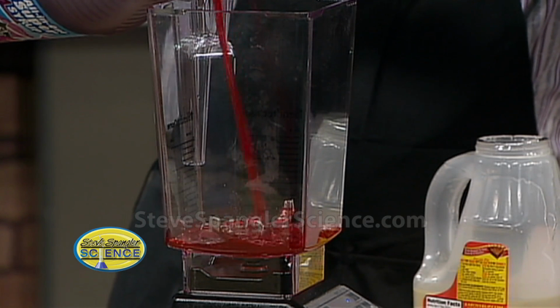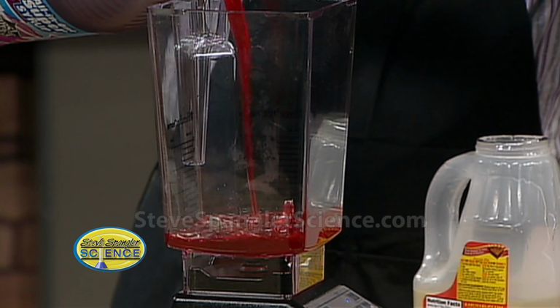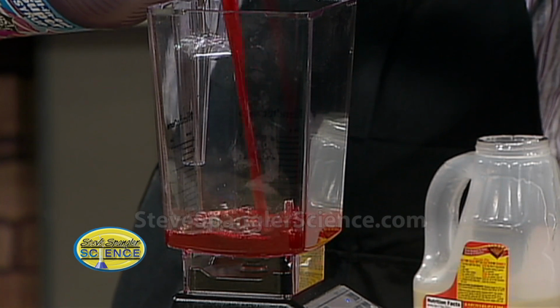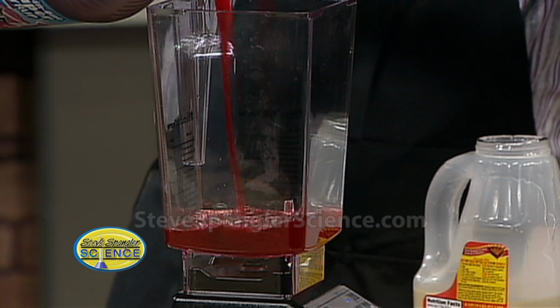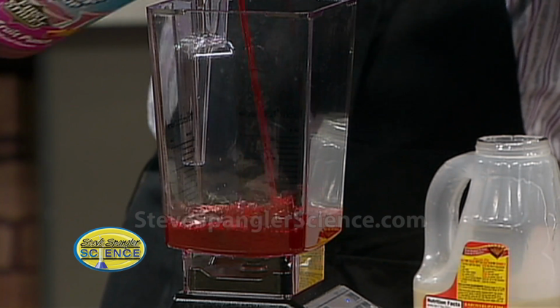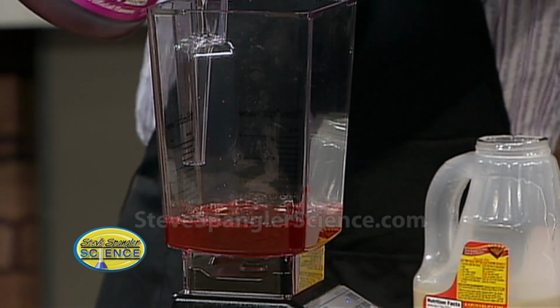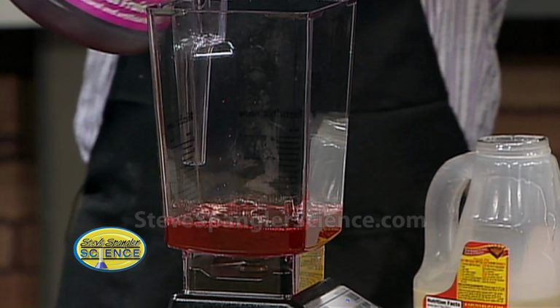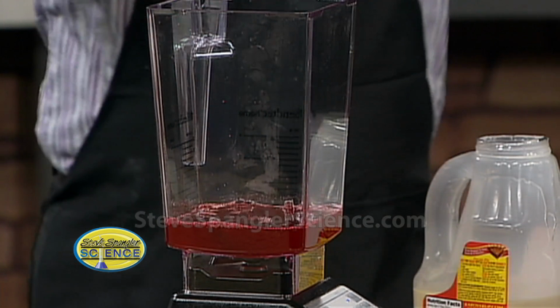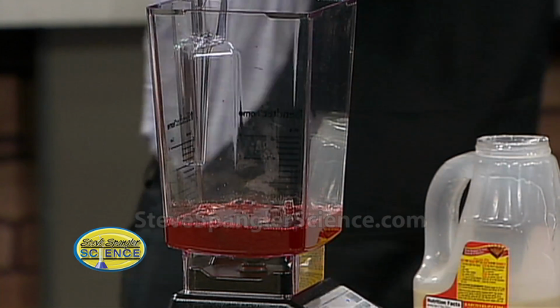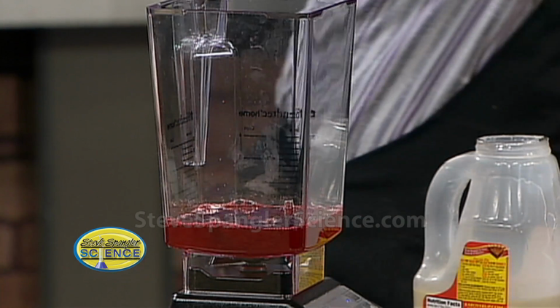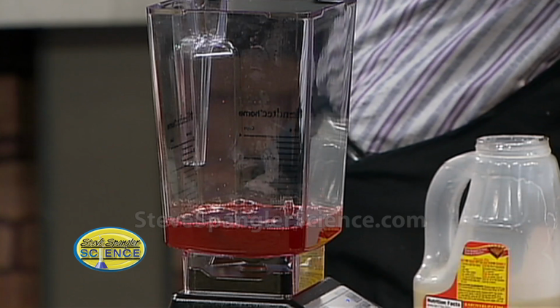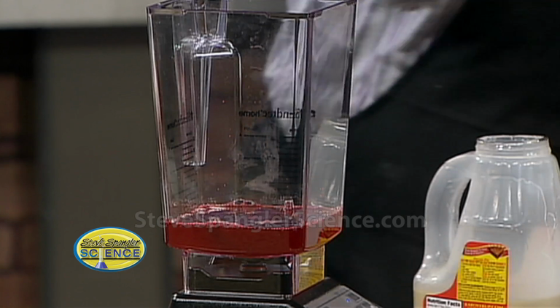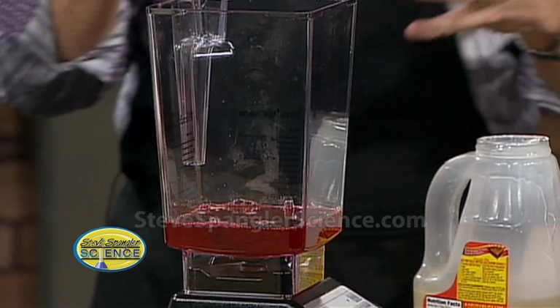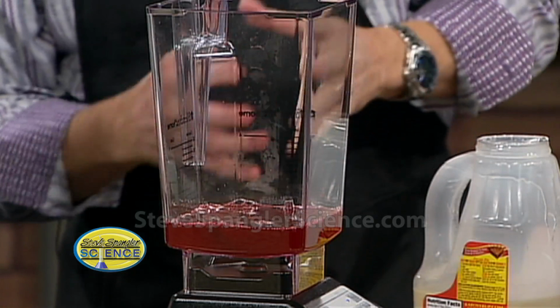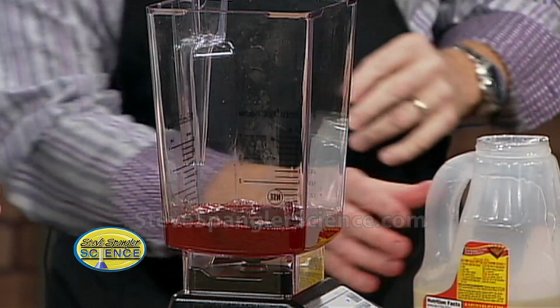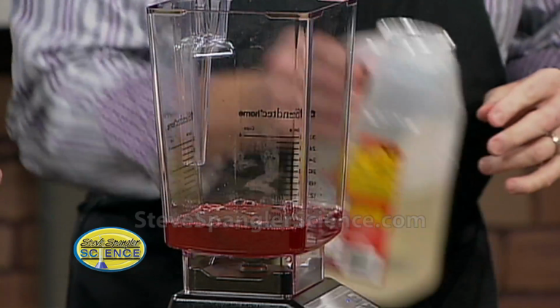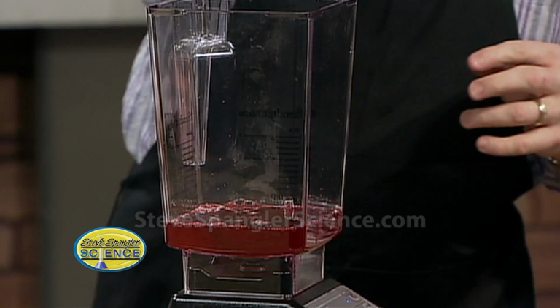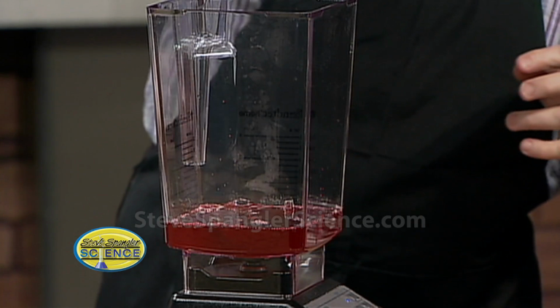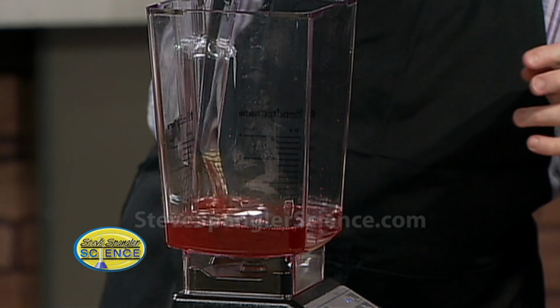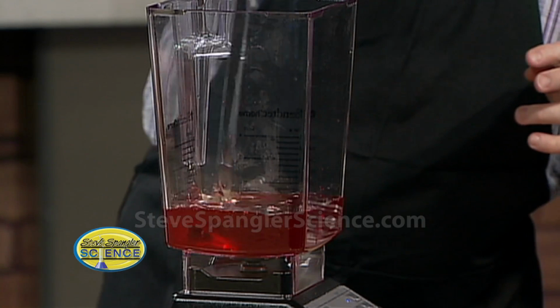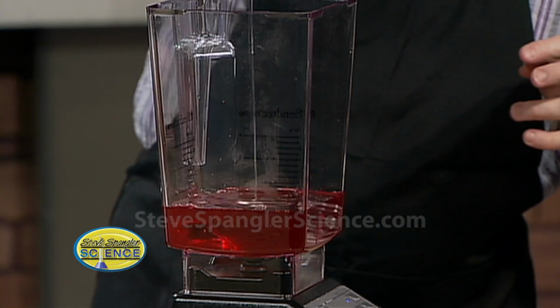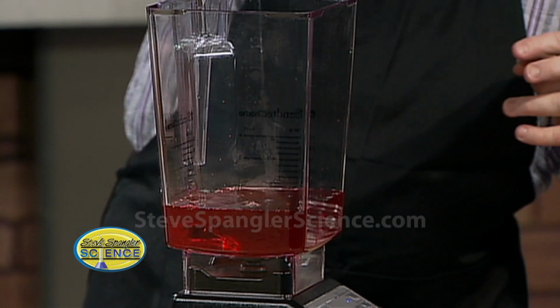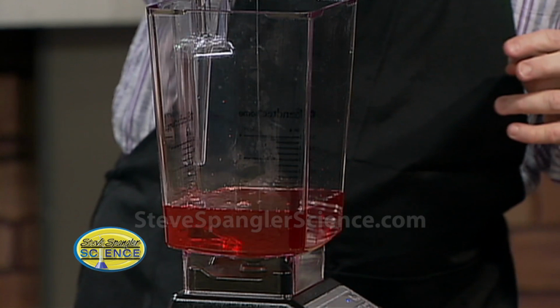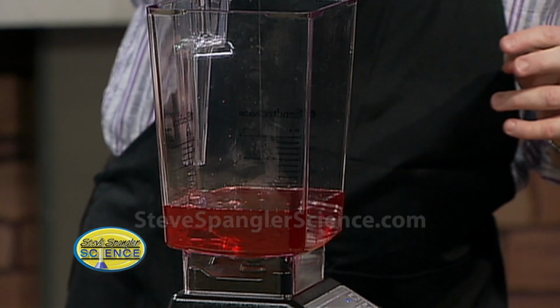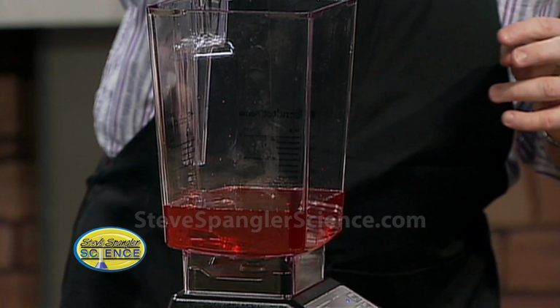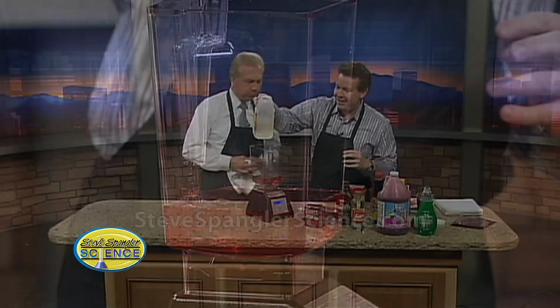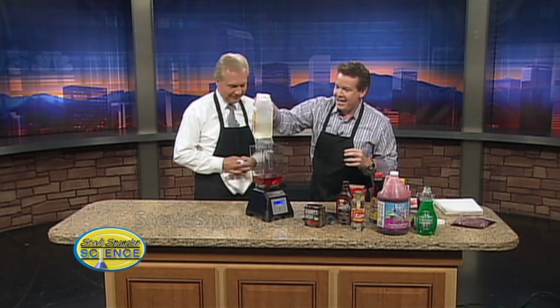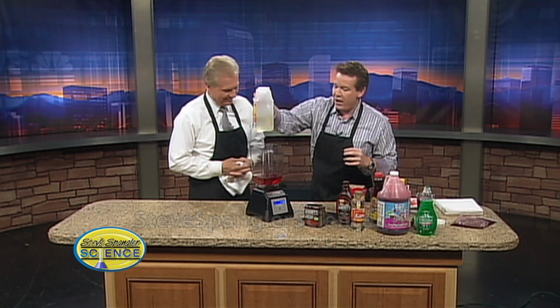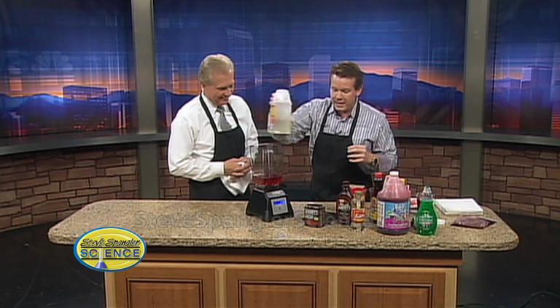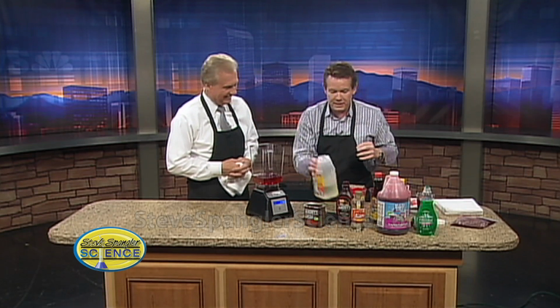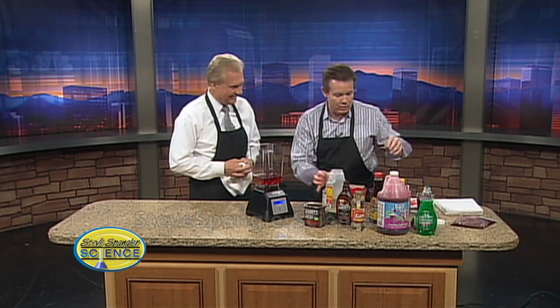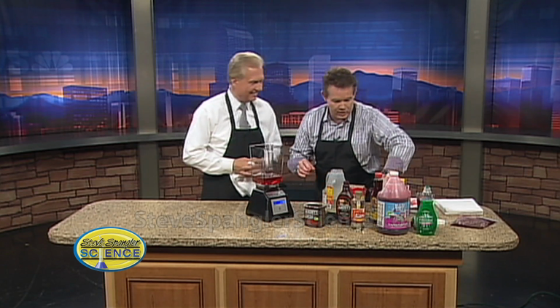This looks pretty good, but it's way too watery. So what do we add to thicken it? We add Karo syrup. A little bit of Karo syrup — that's going to be a perfect amount right there. Now that by itself is not going to look very good.